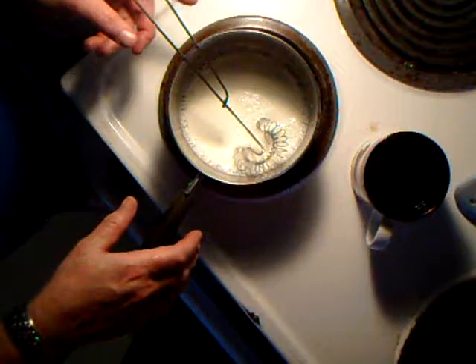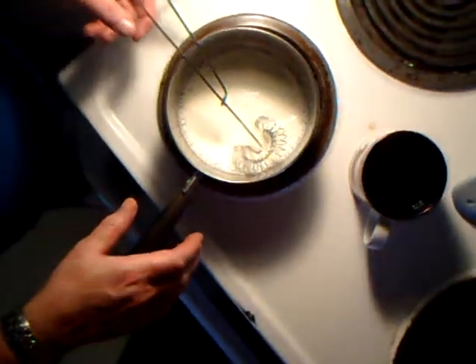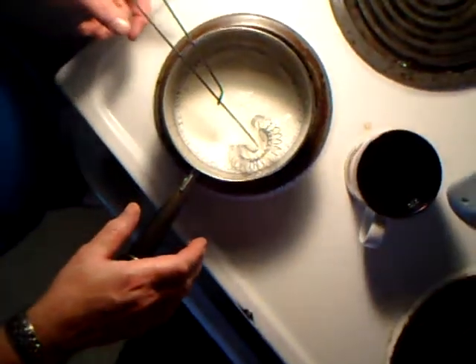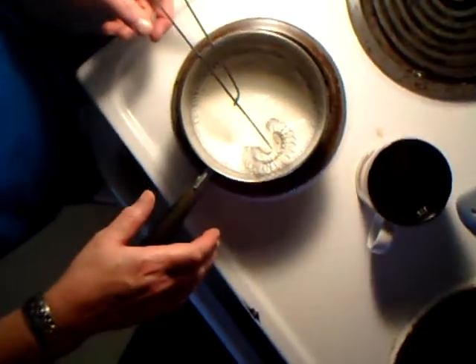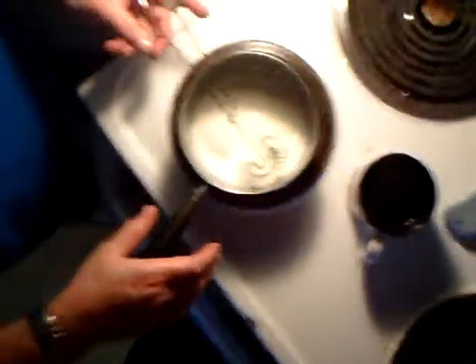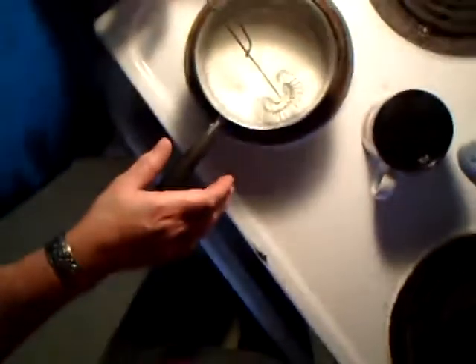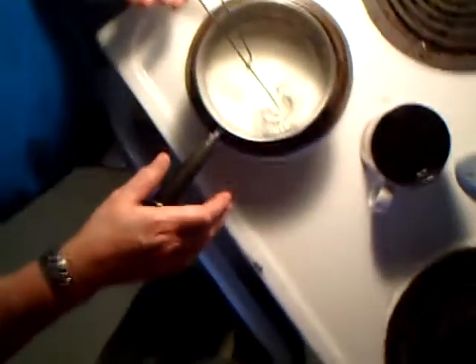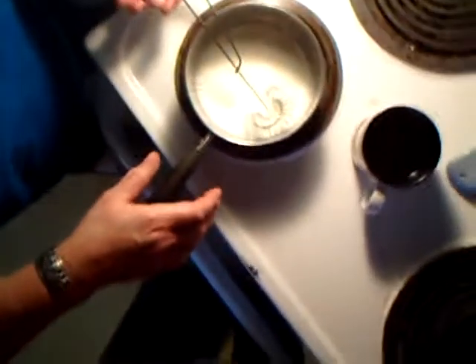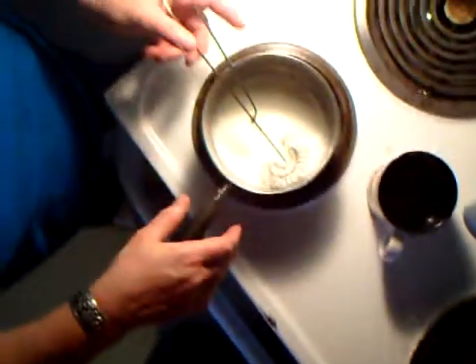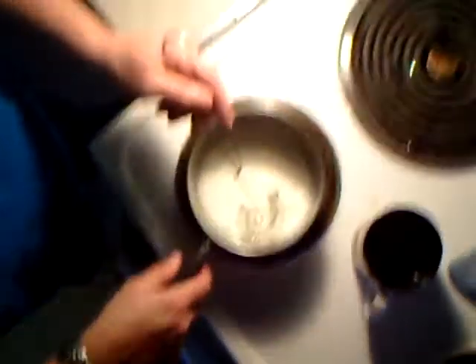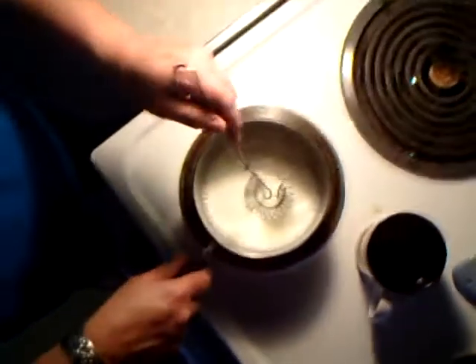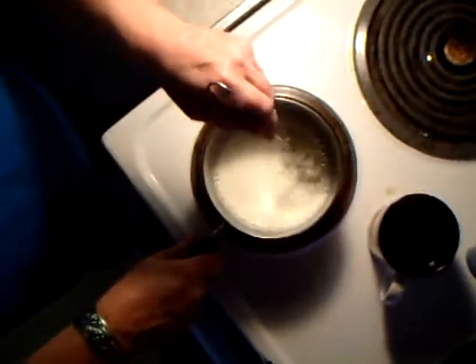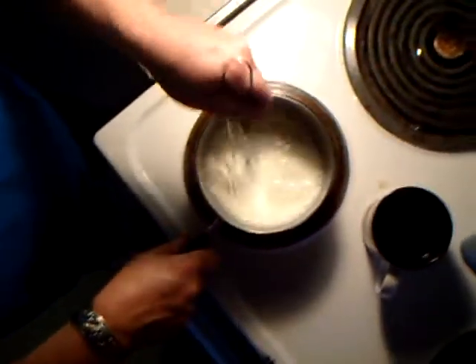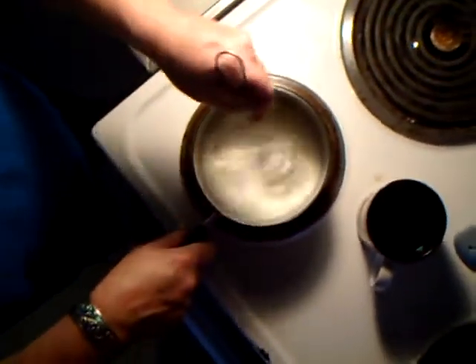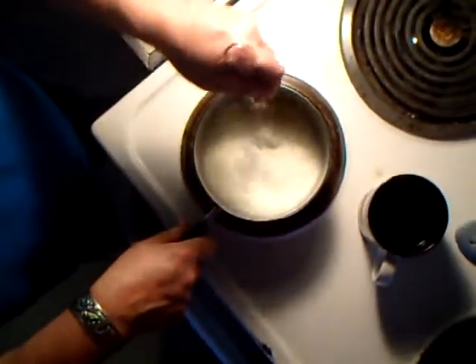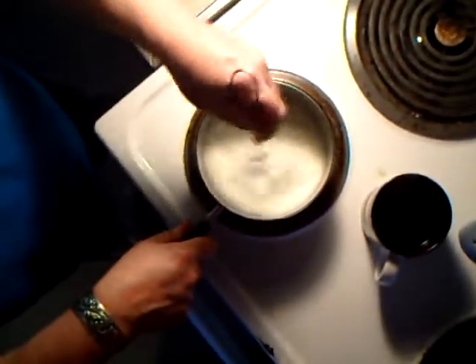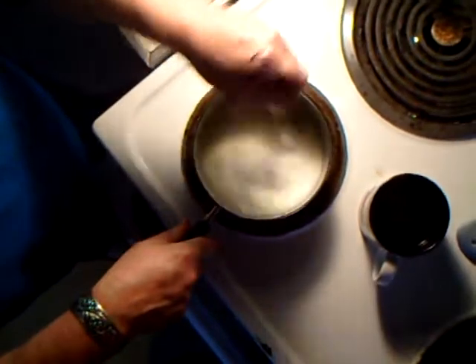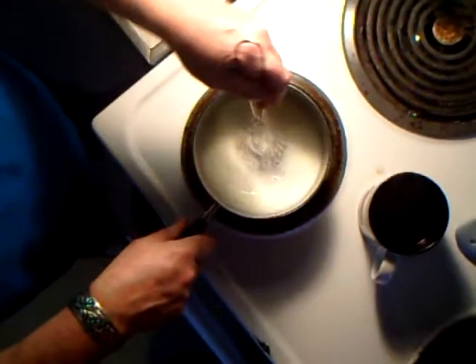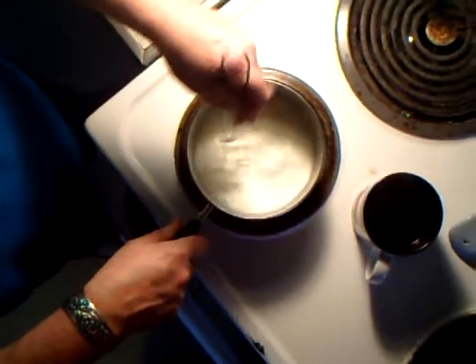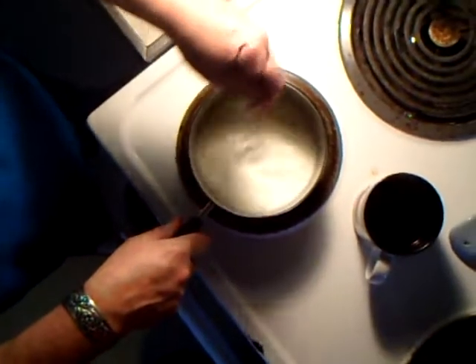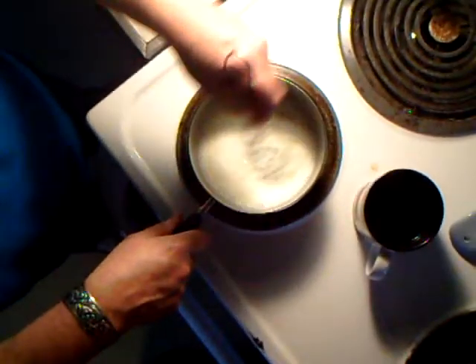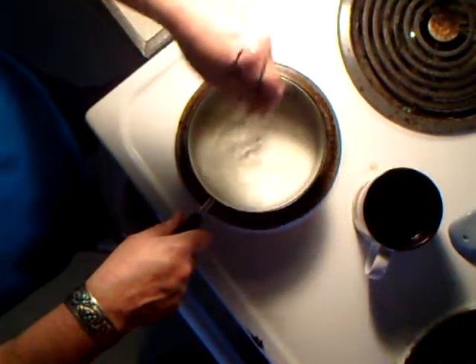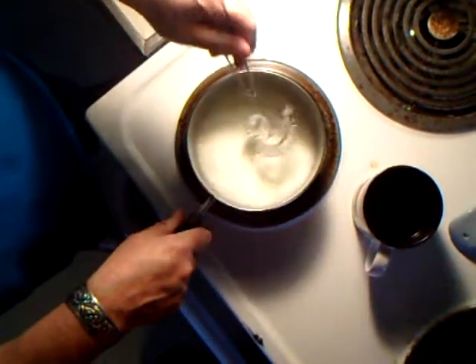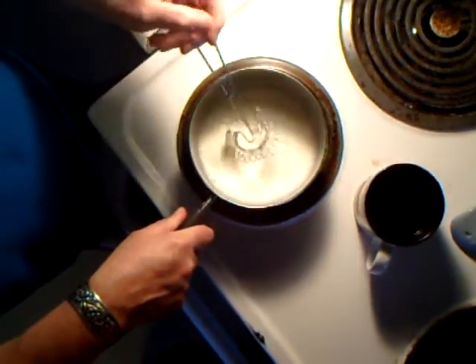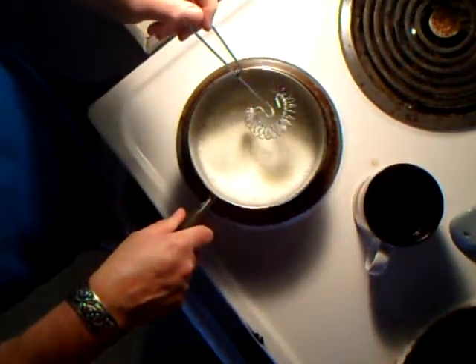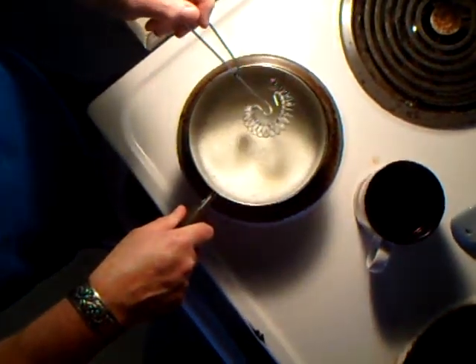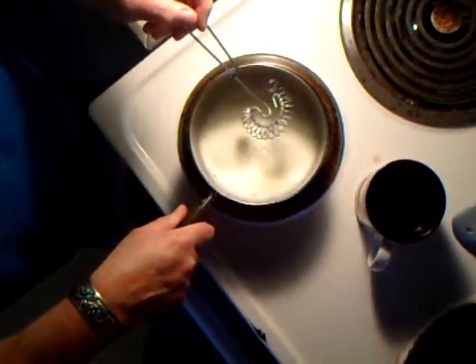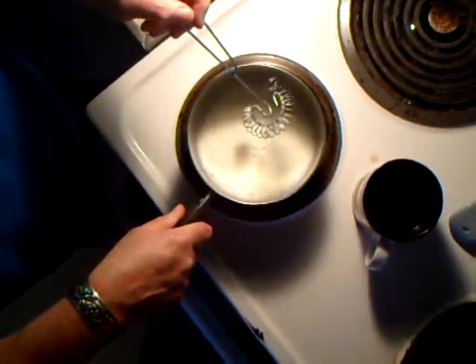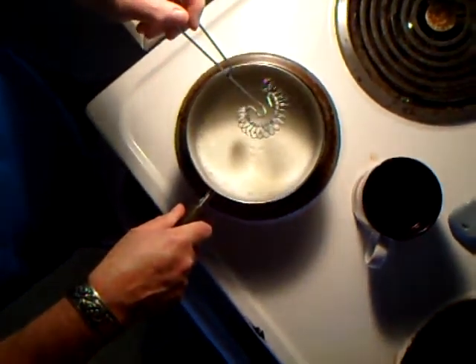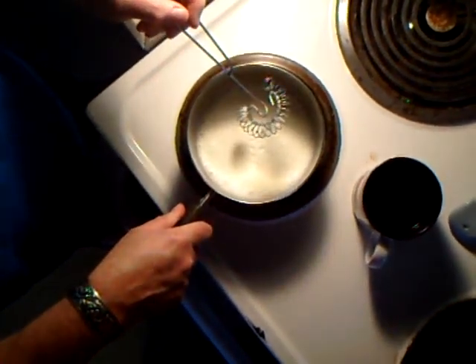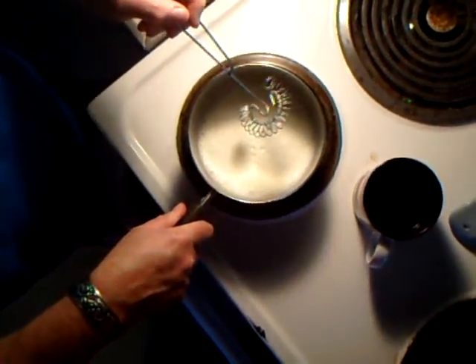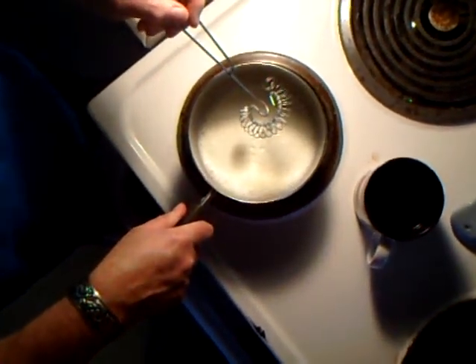Hey everybody, it's me, Liz, coming to you live from my kitchen. It's a Sunday morning, and I've got a couple friends here for breakfast. And I am going to make some steamed milk.